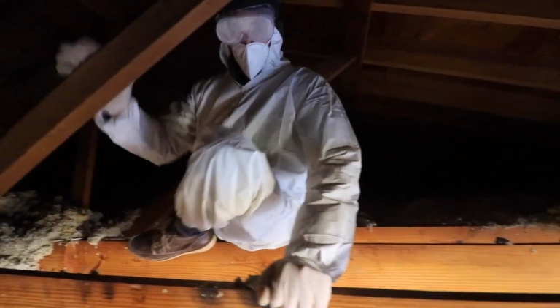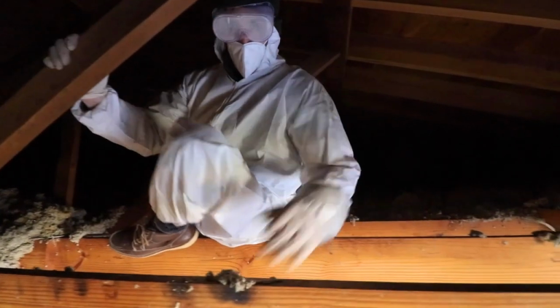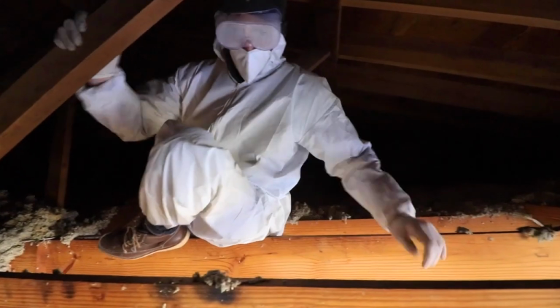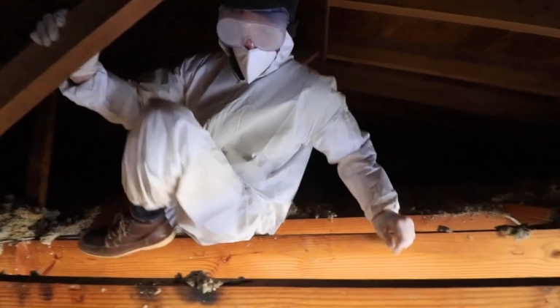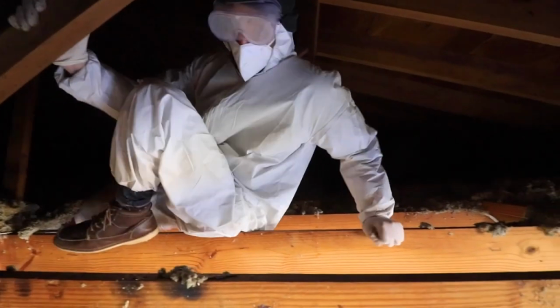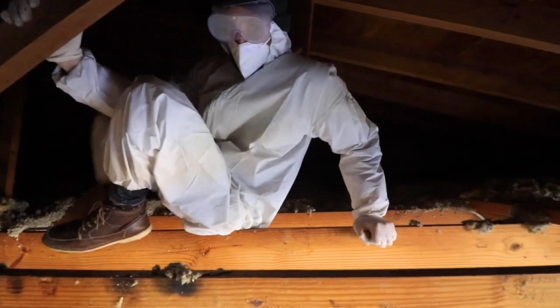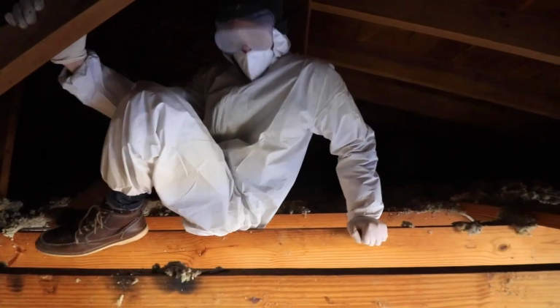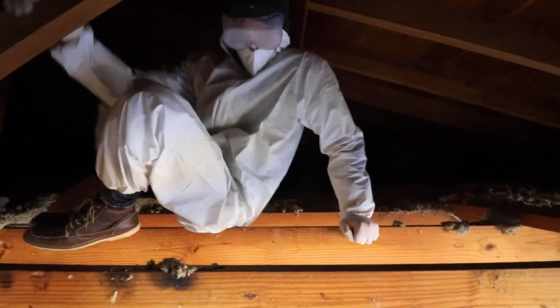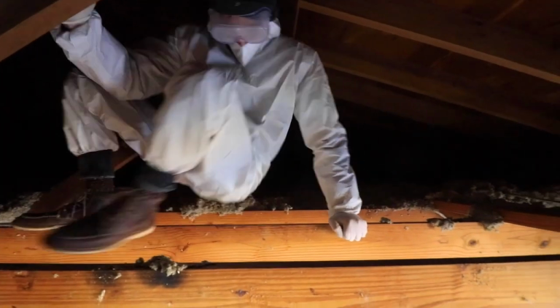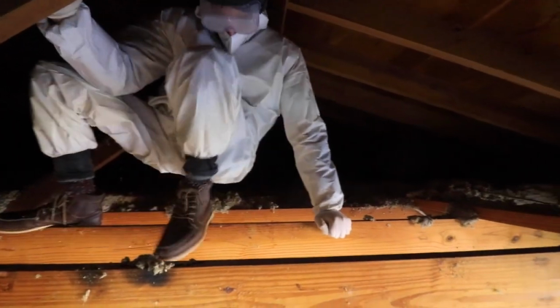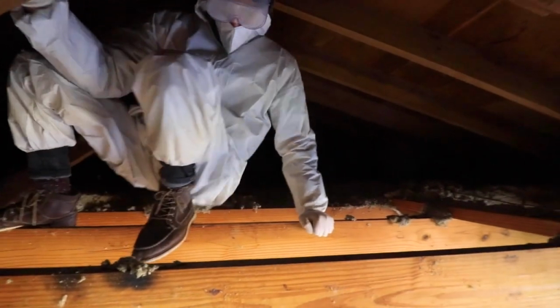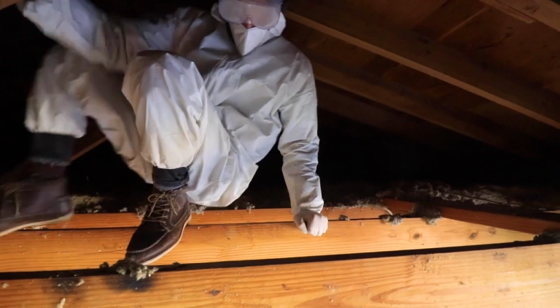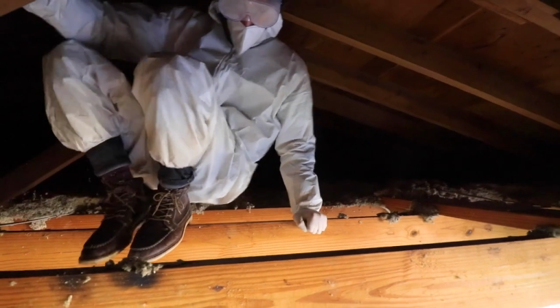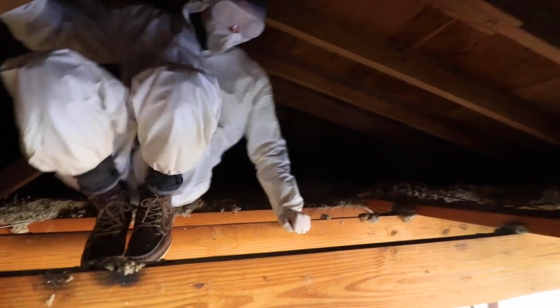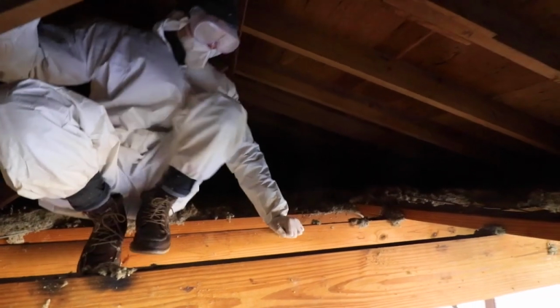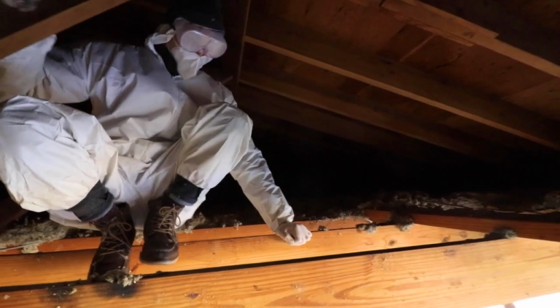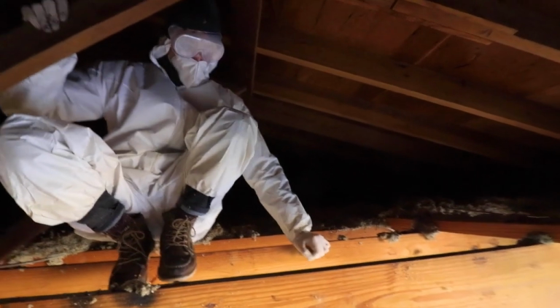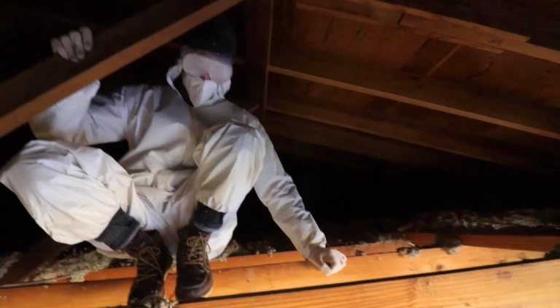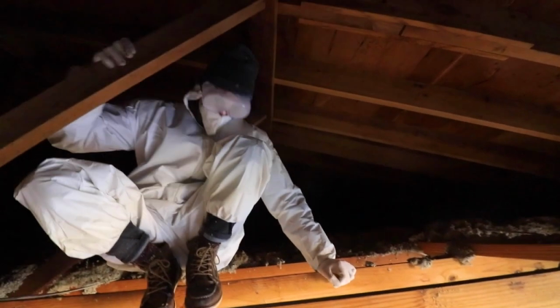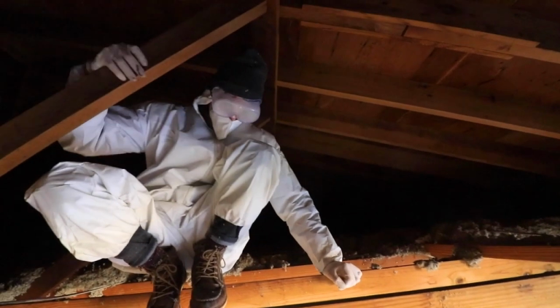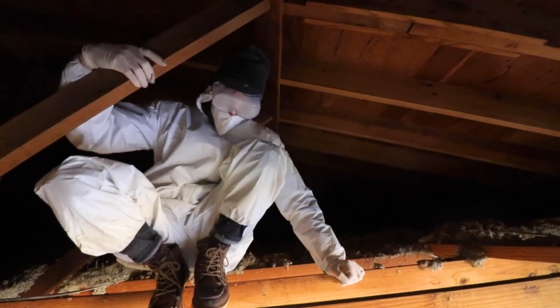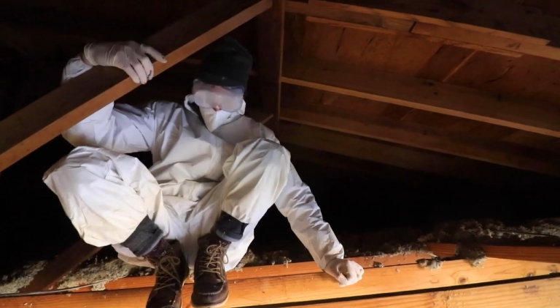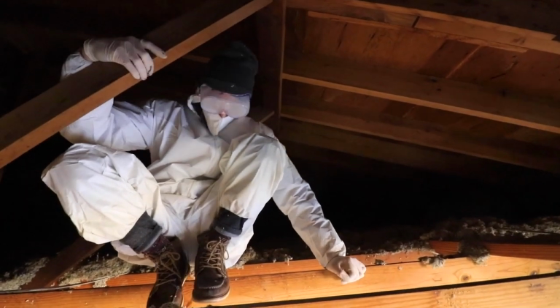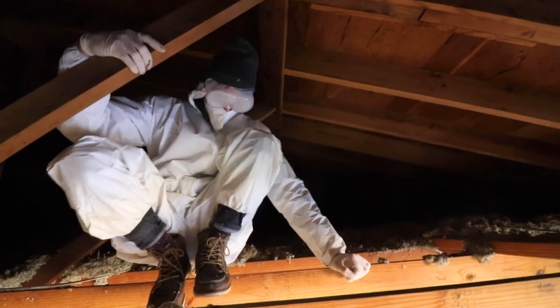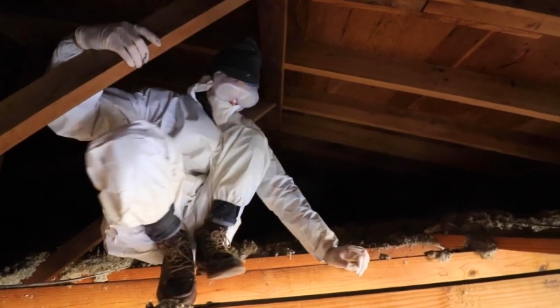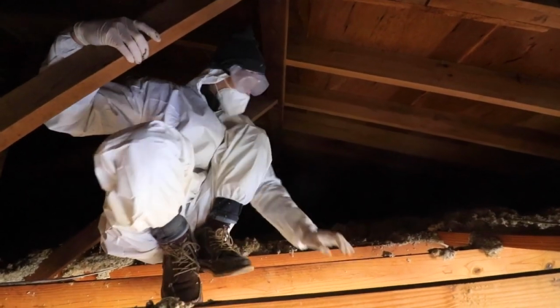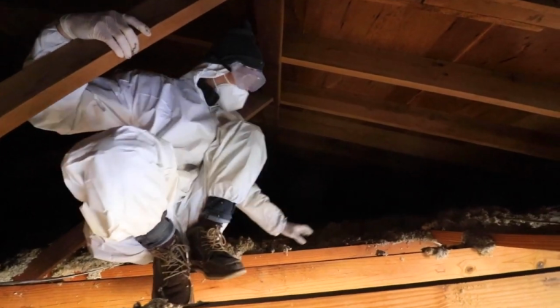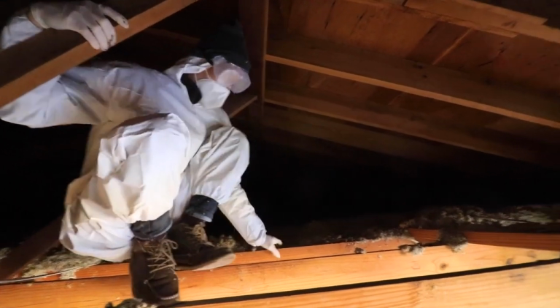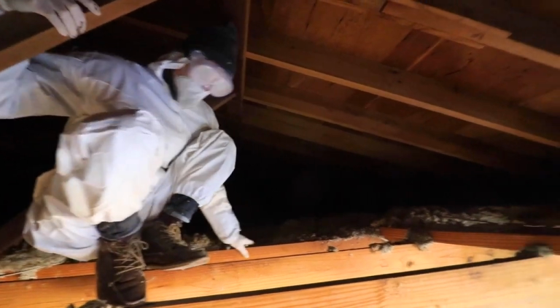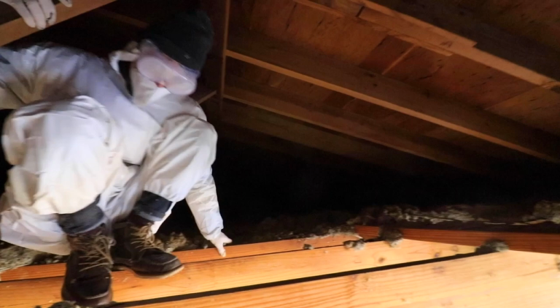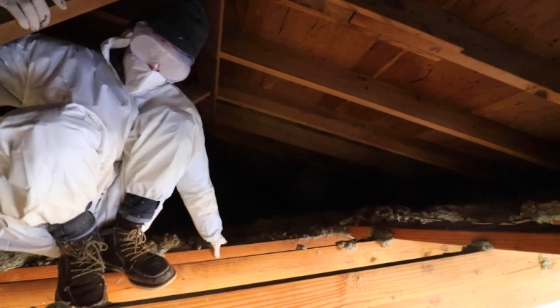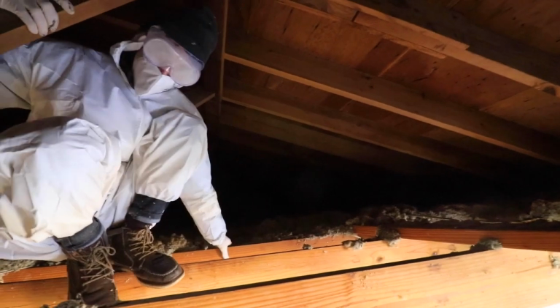Man, I've been looking for about an hour and I ain't seen no crack rock yet. See a lot of insulation and drywall, but nothing I can smoke.